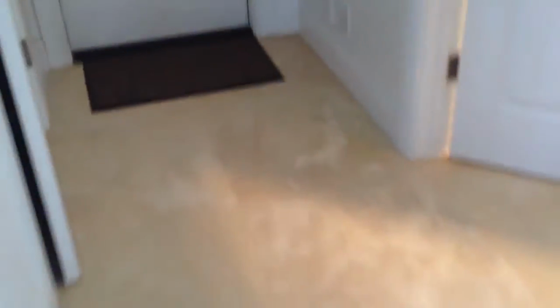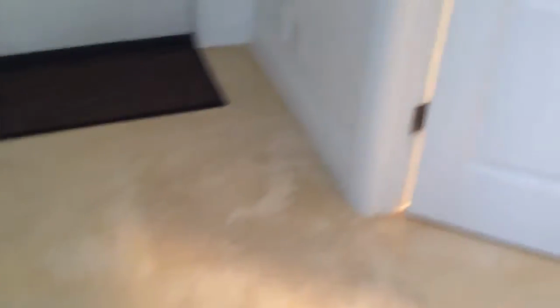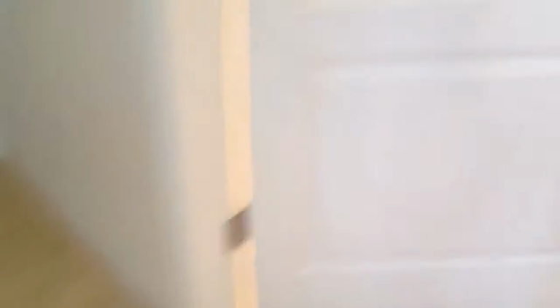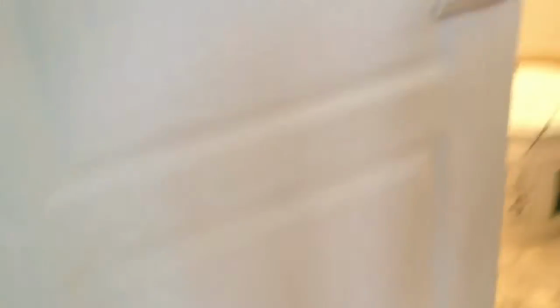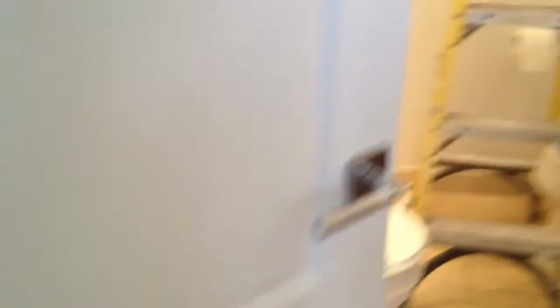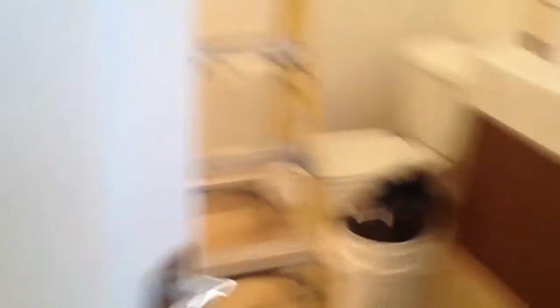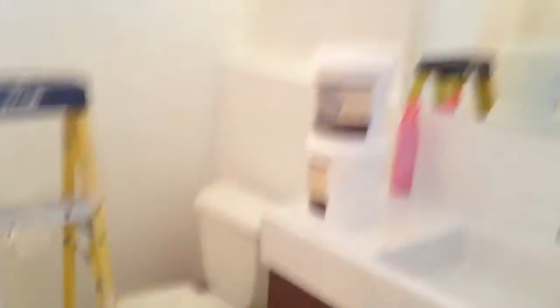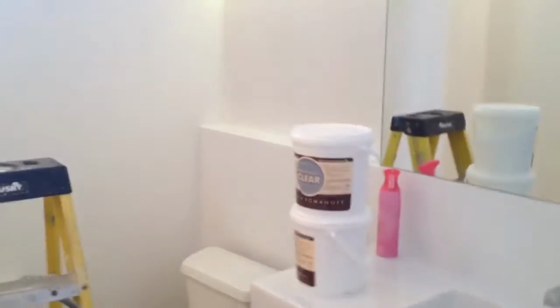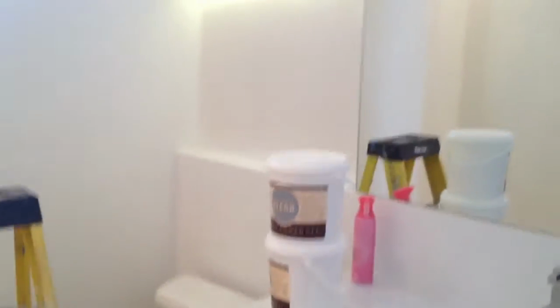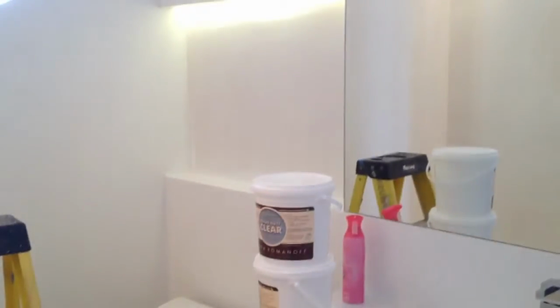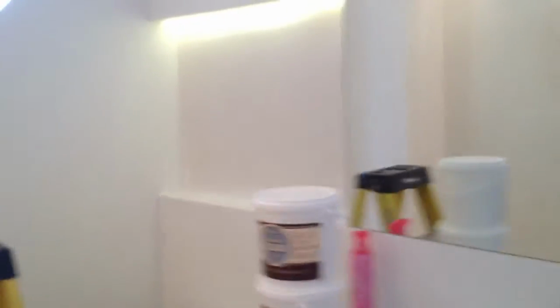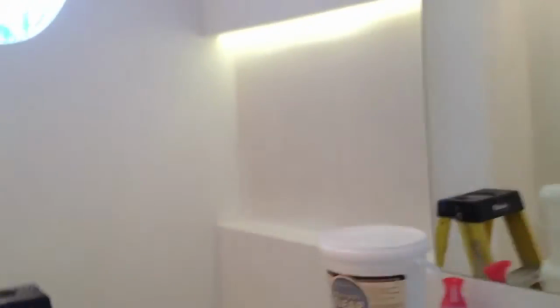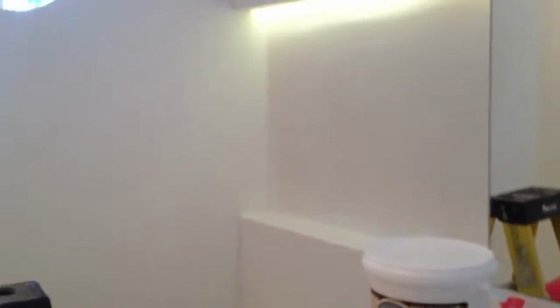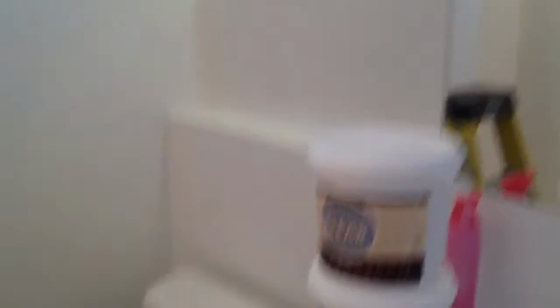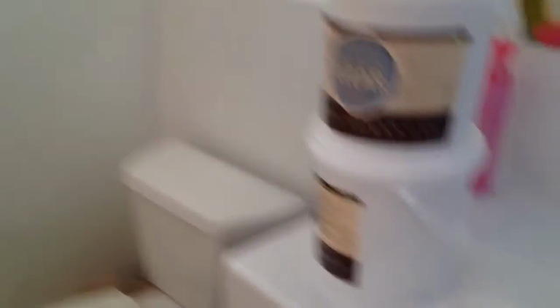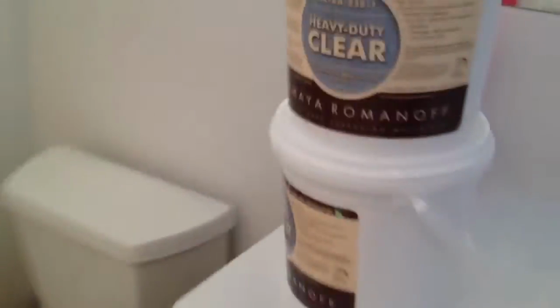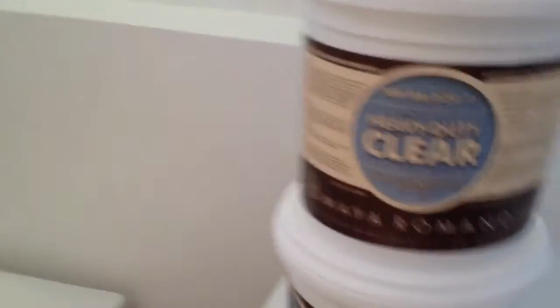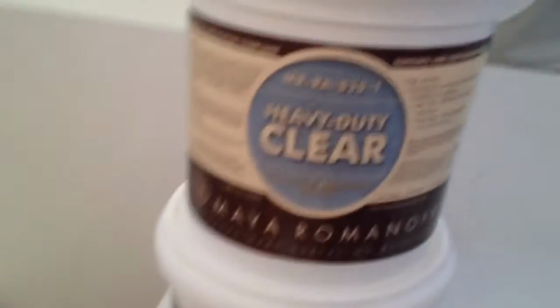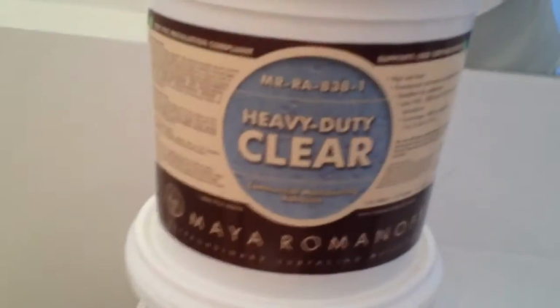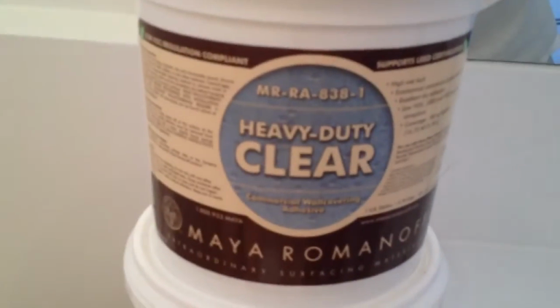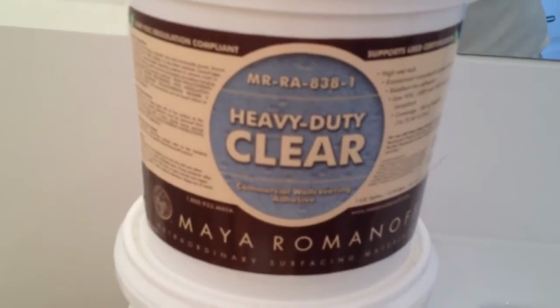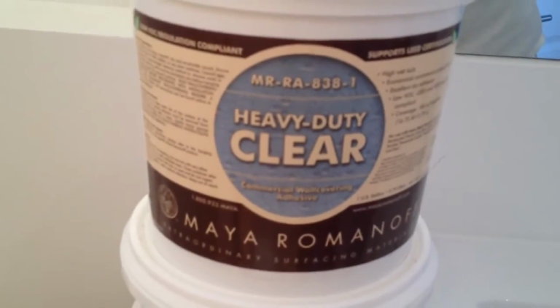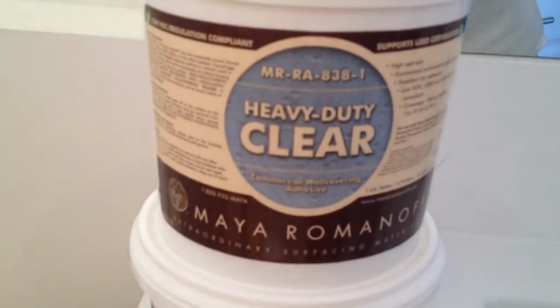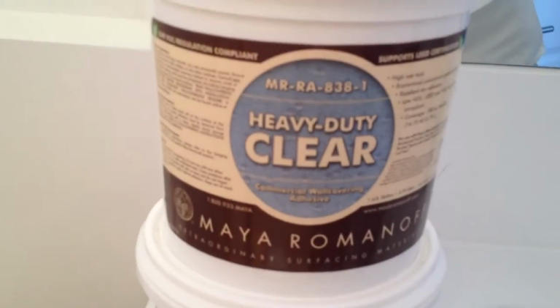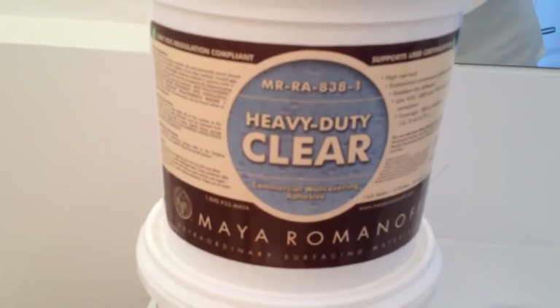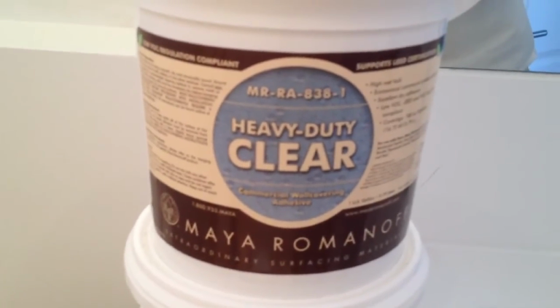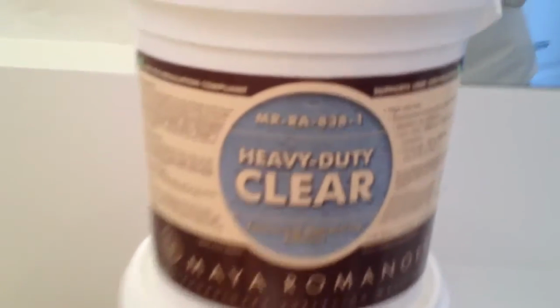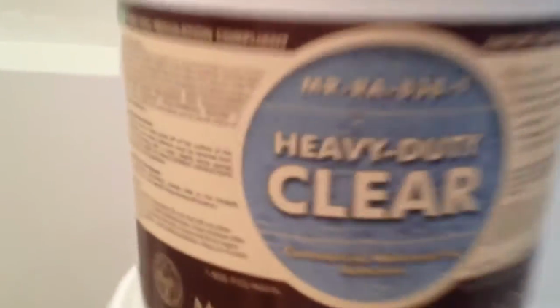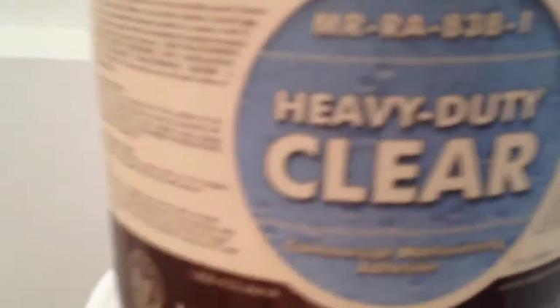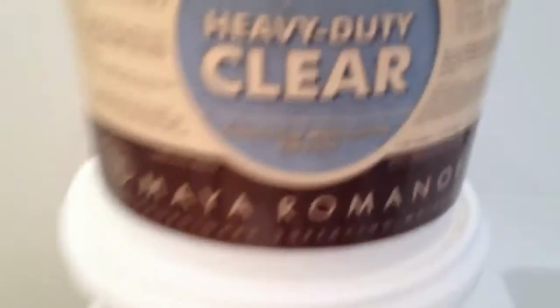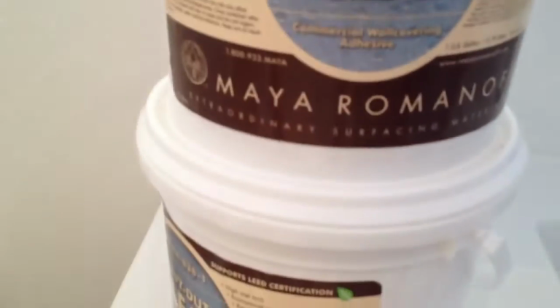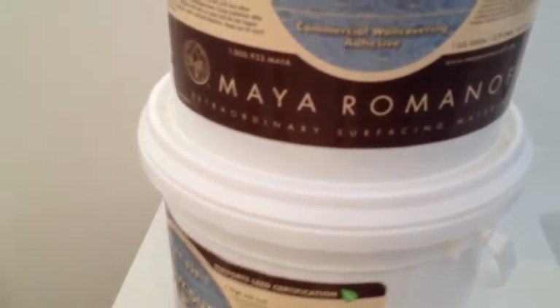I'll show you guys the final project. This is the glue that we're going to use — heavy duty clear, Maya Romanov.